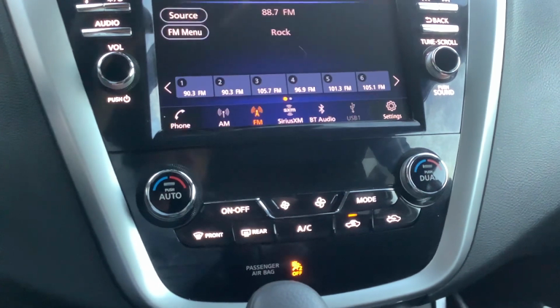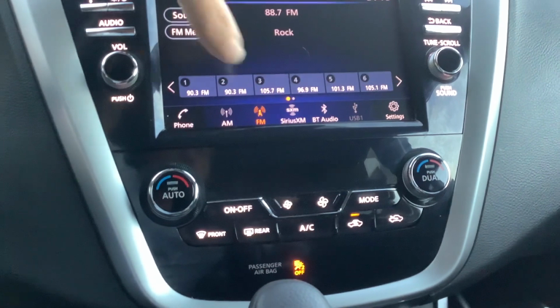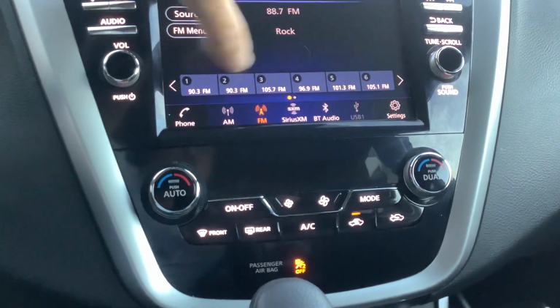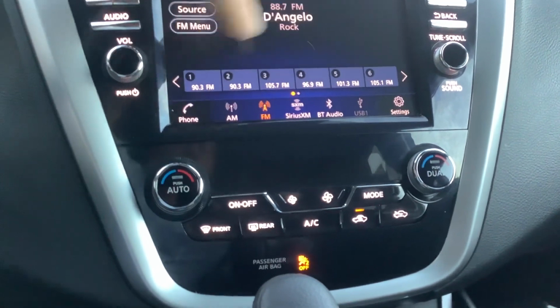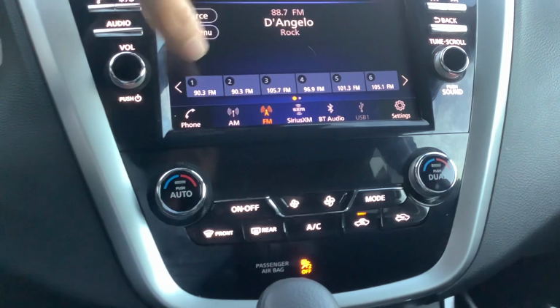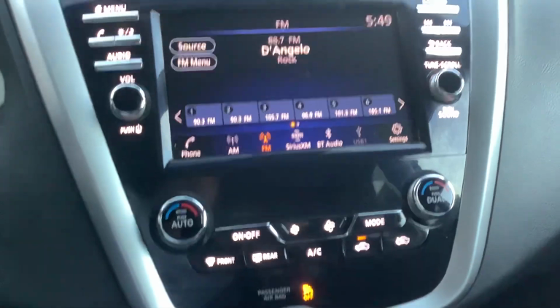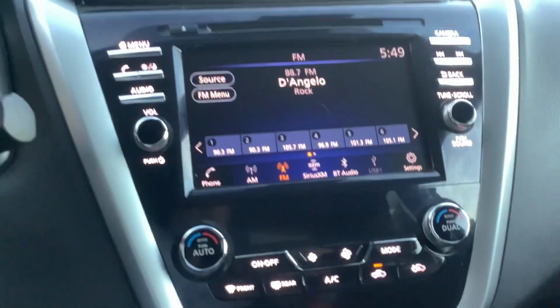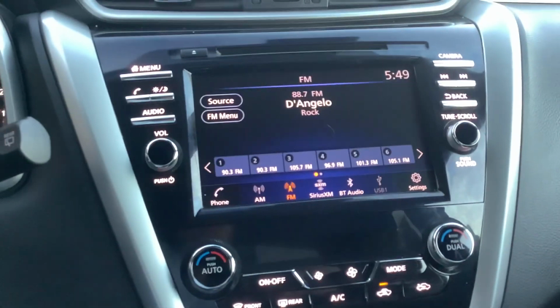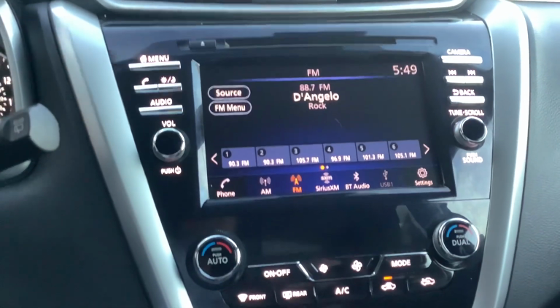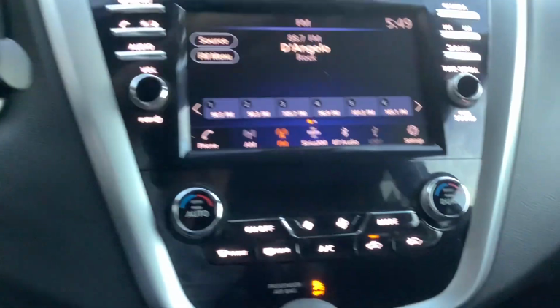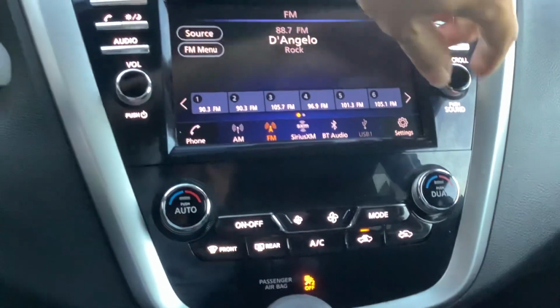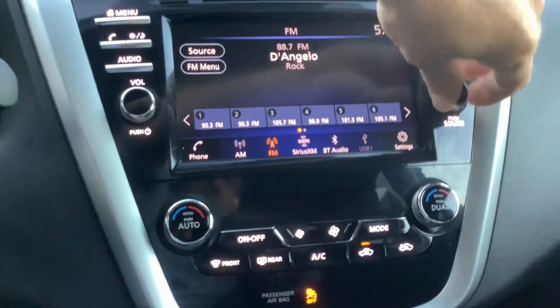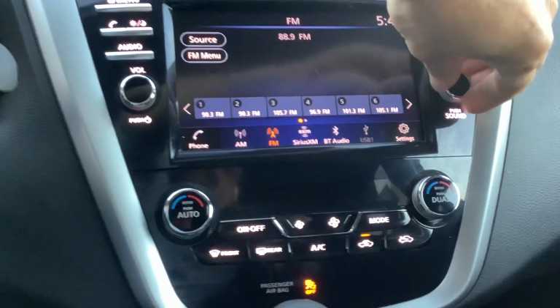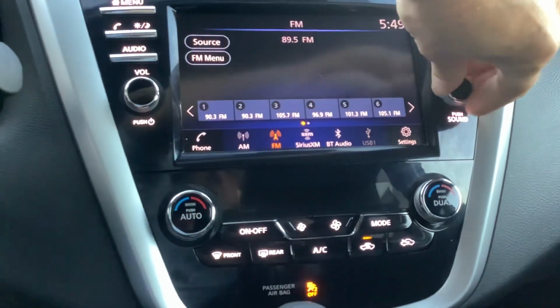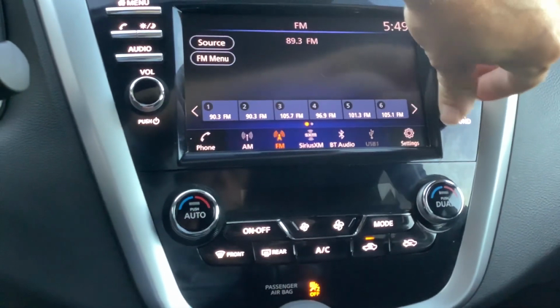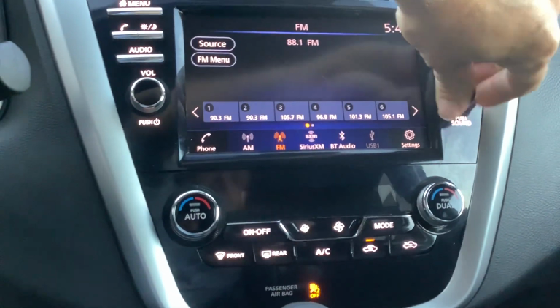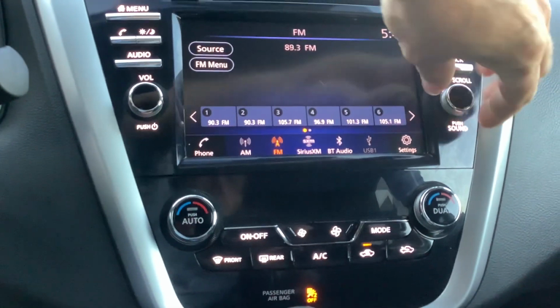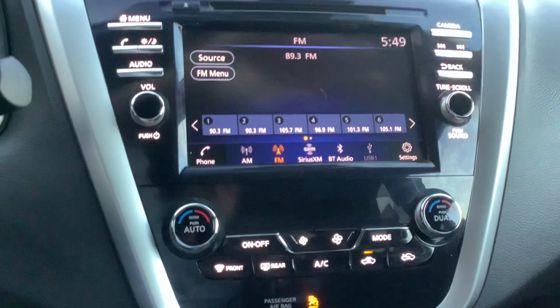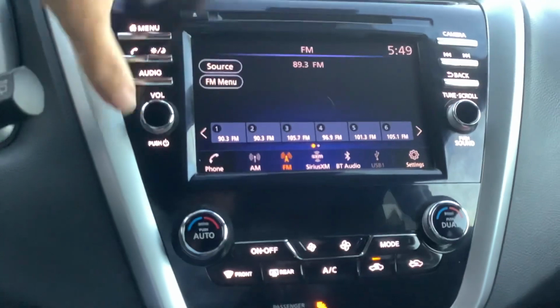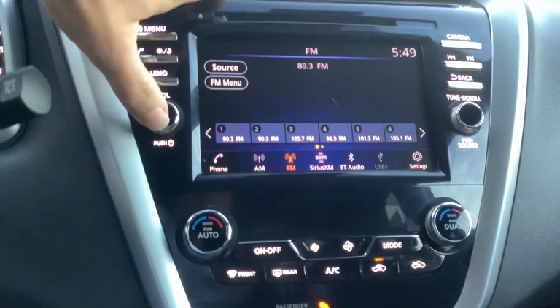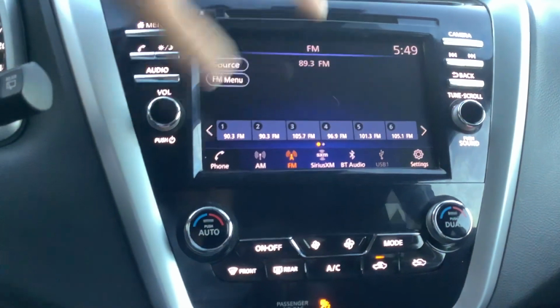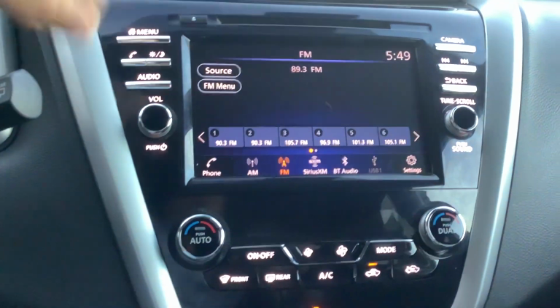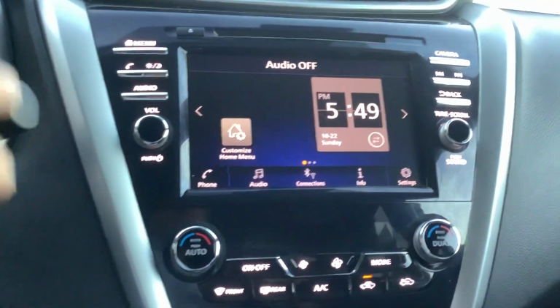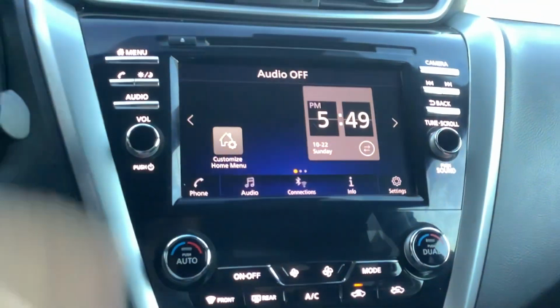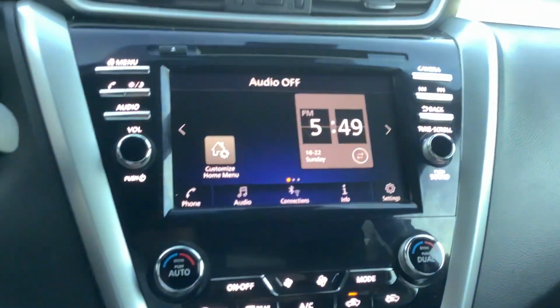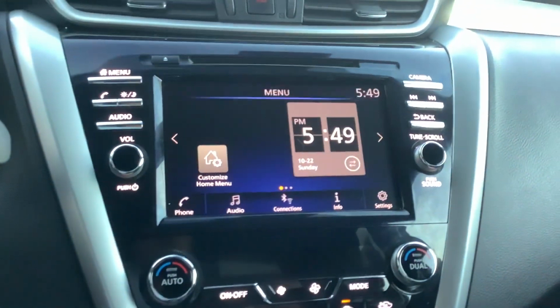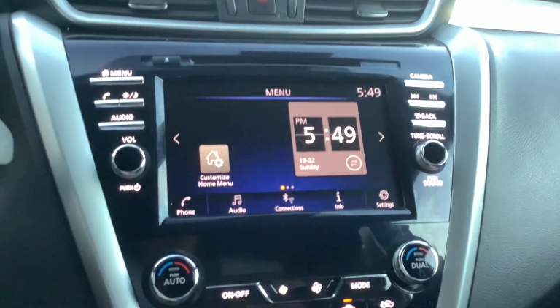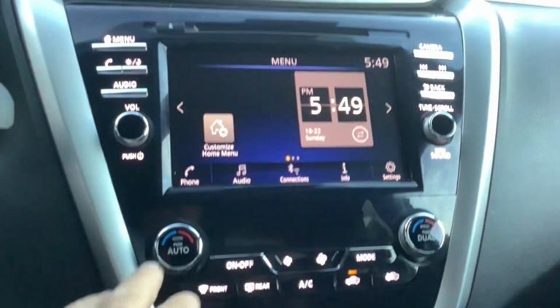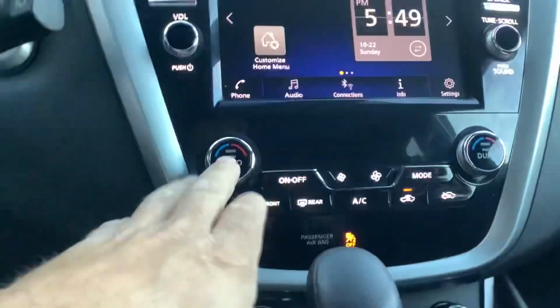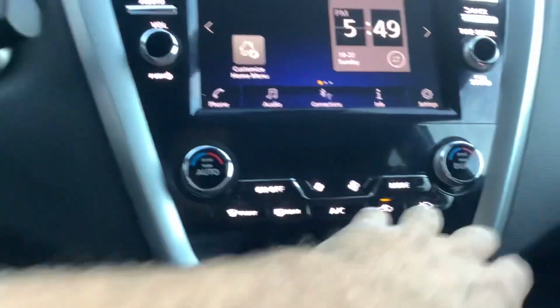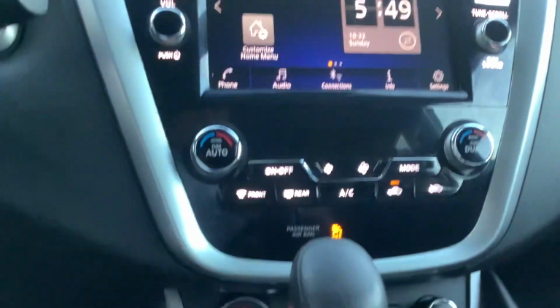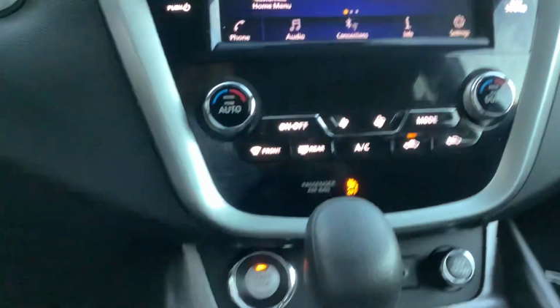You can hit the different presets that takes you right to the stations that you have saved. It looks like to tune it, you just got to manually use the knob. I was thinking there was digital tuning in there, but I don't see it. Down here you got your climate control.